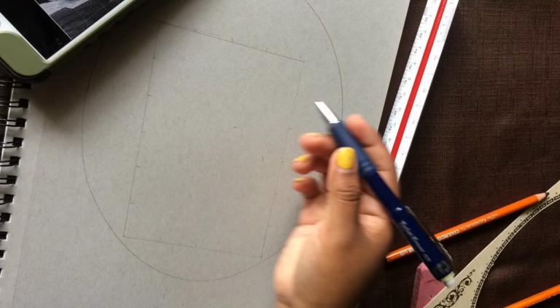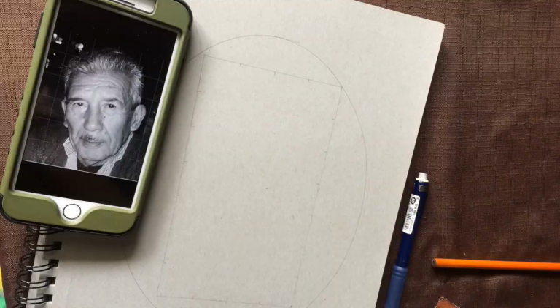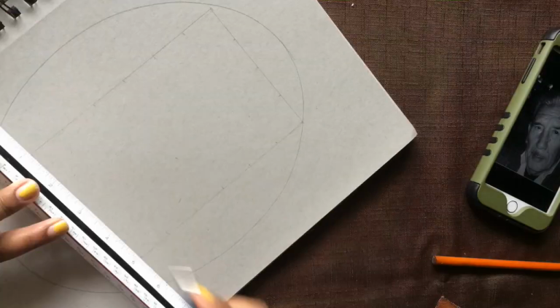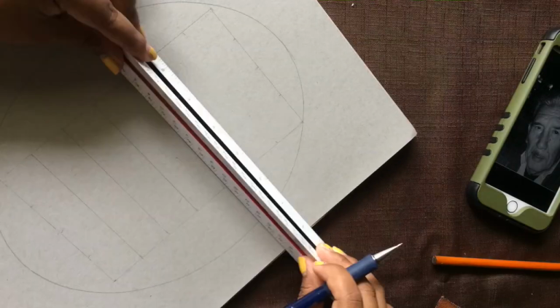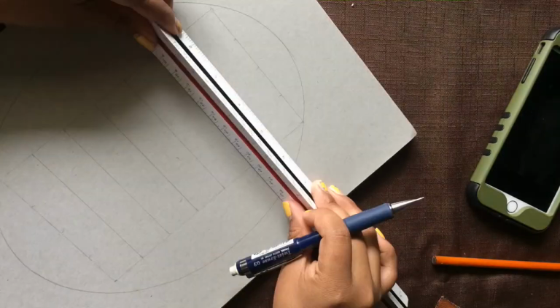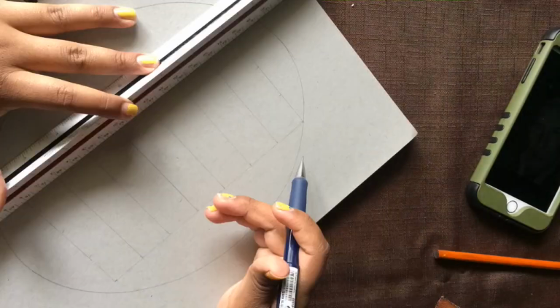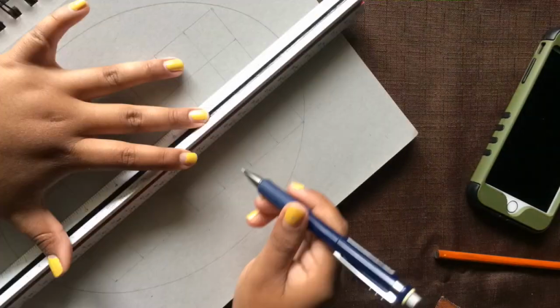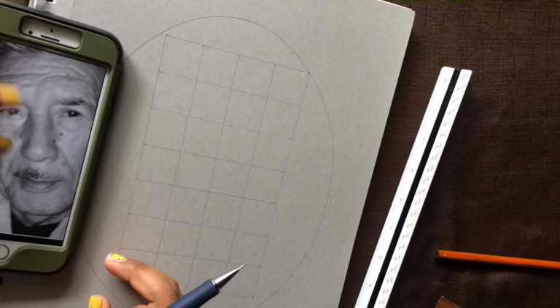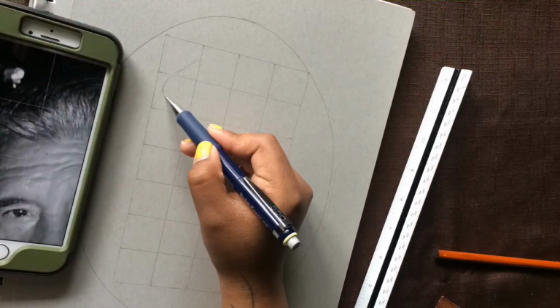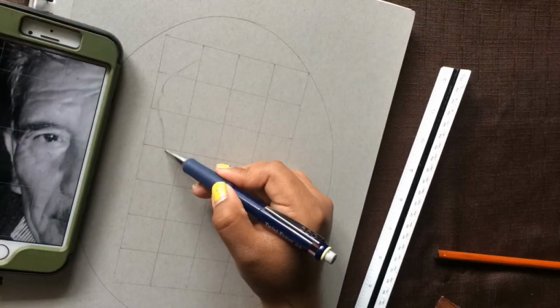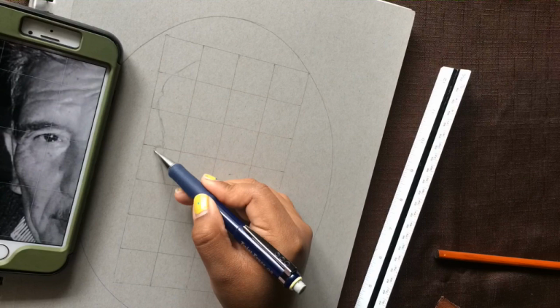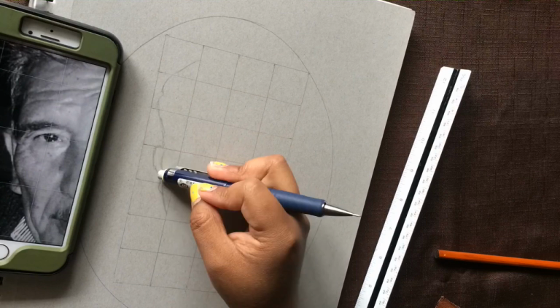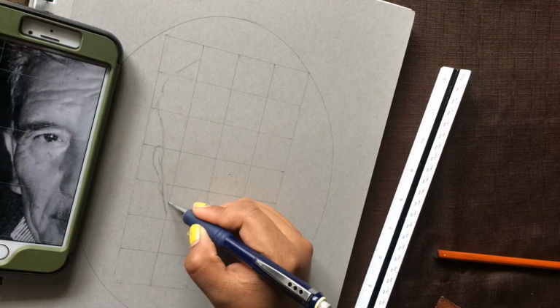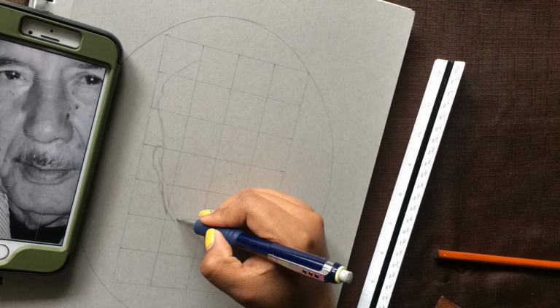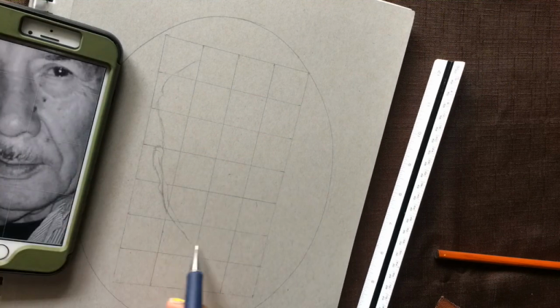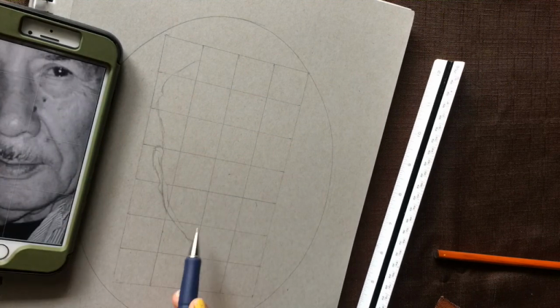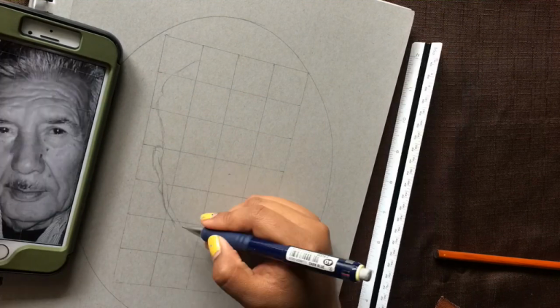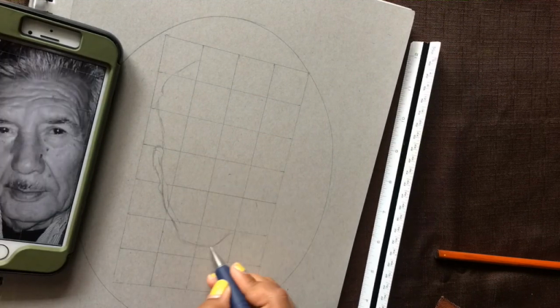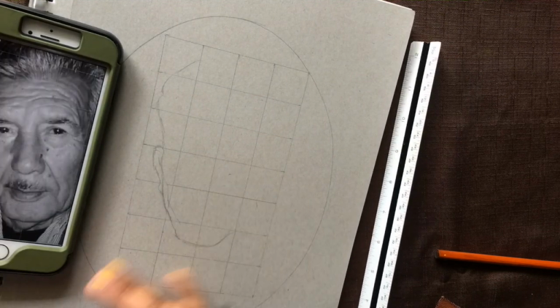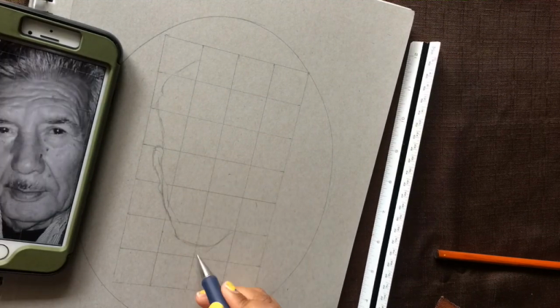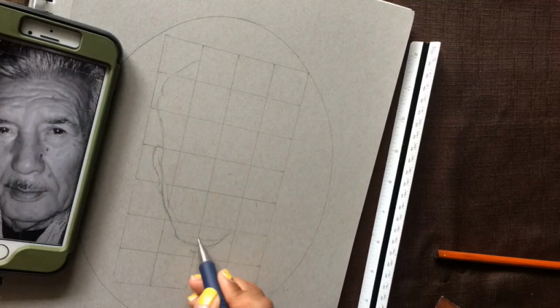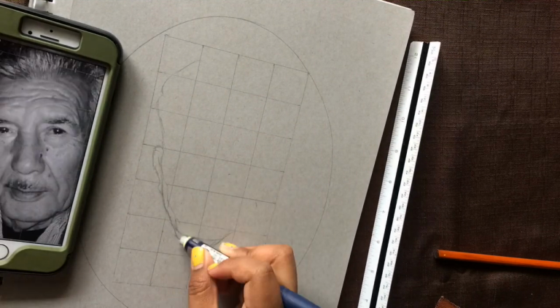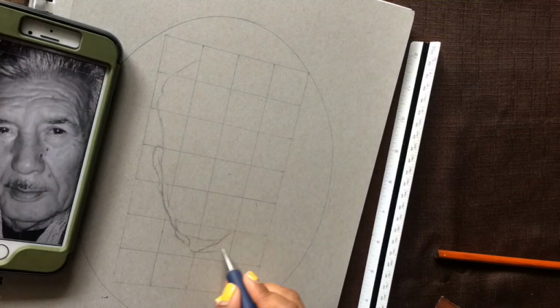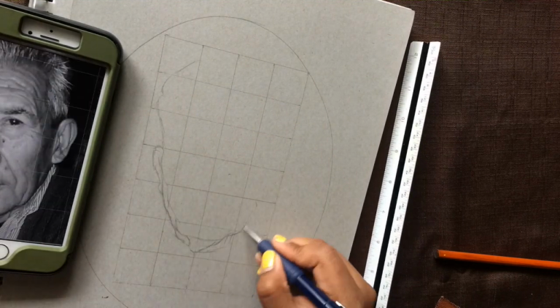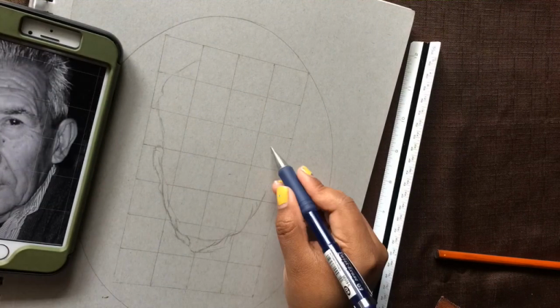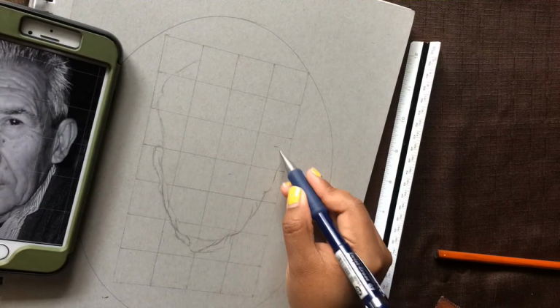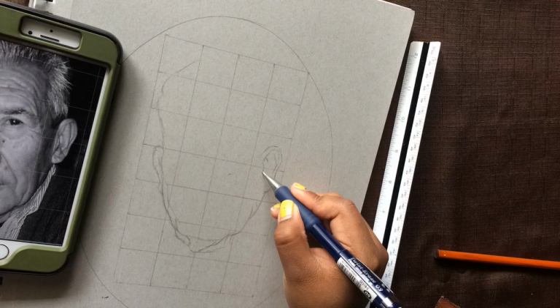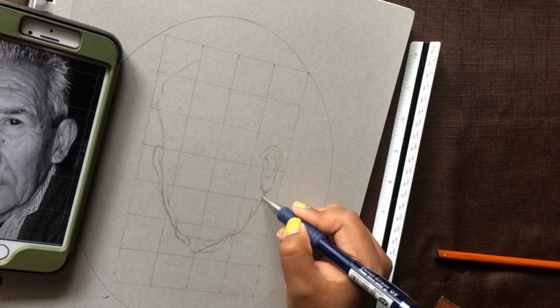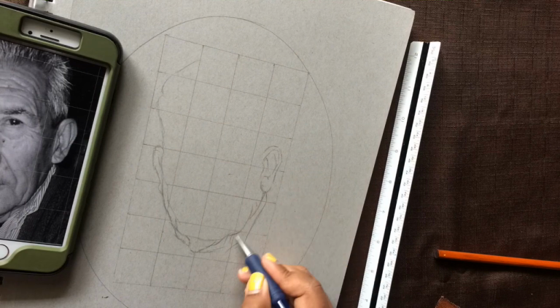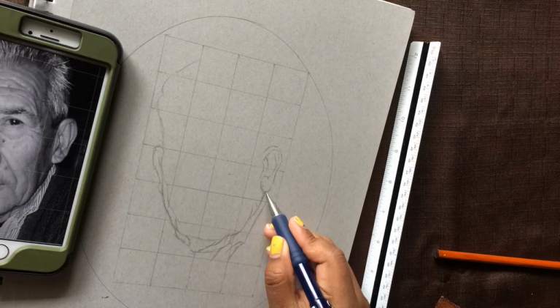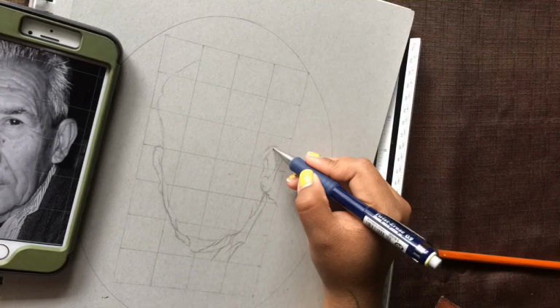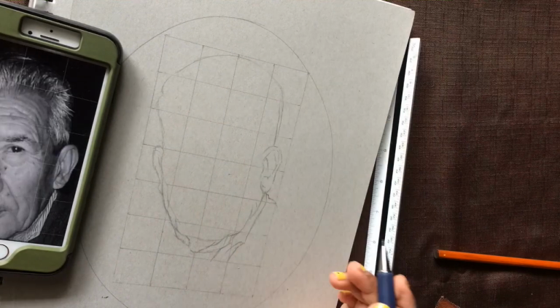Now I normally don't use grids as much as I used to before, but if it's a face that you're not familiar with or that you don't draw all the time, I do recommend using one.